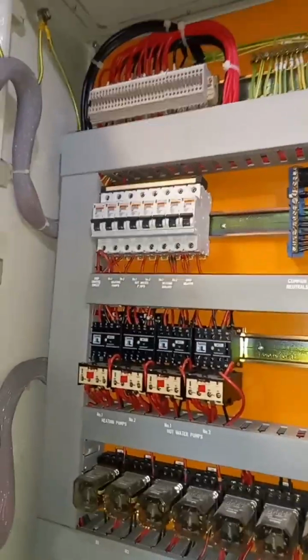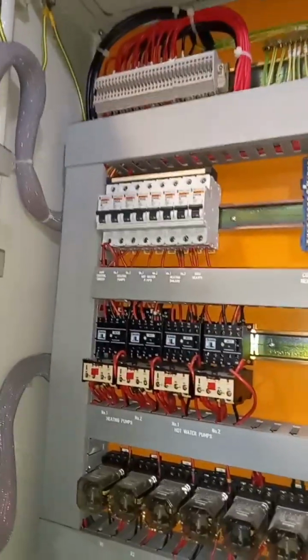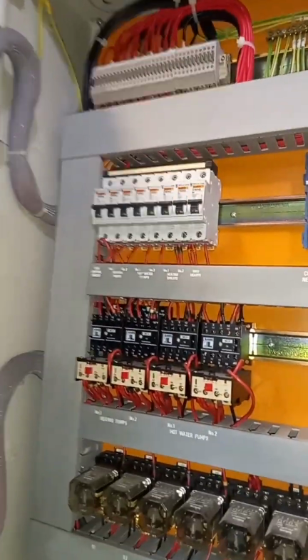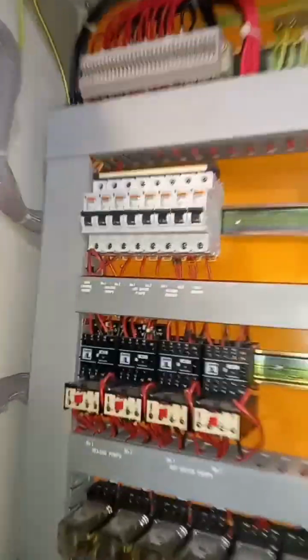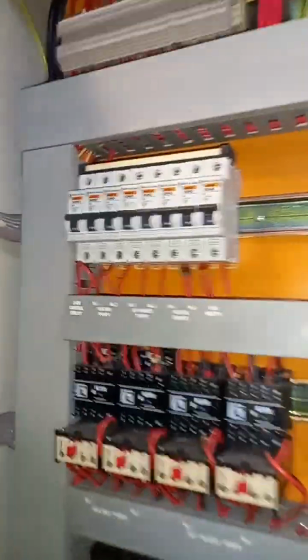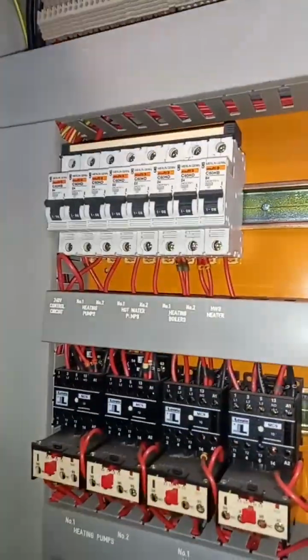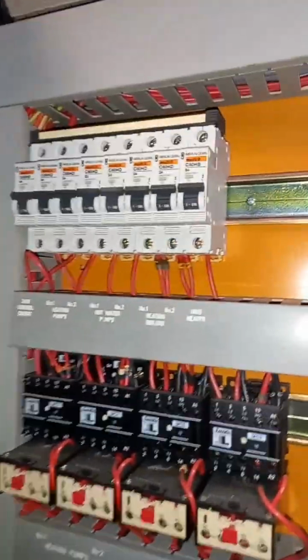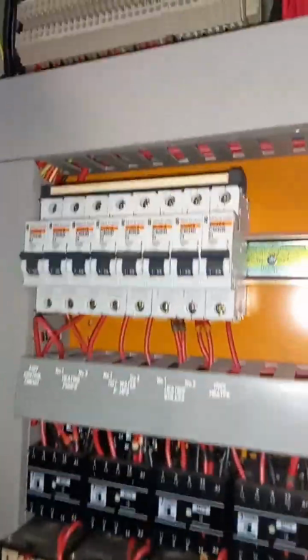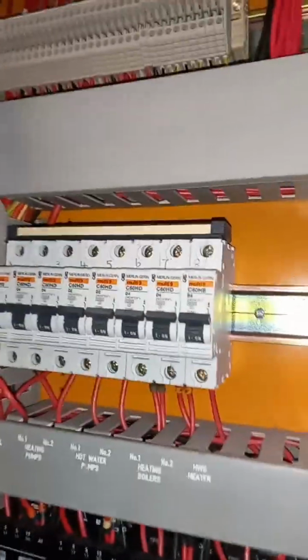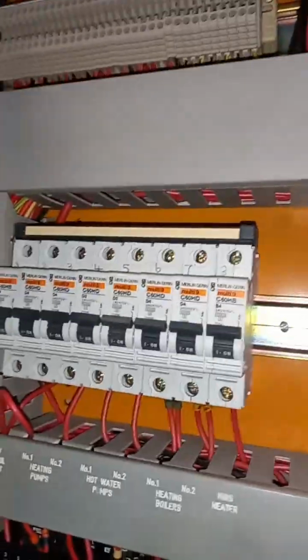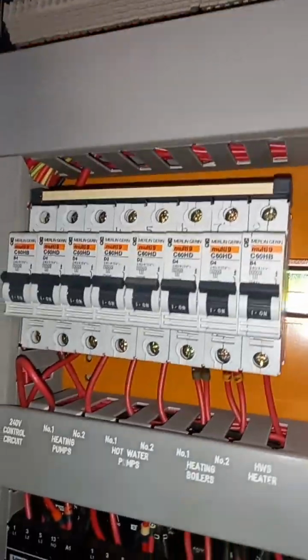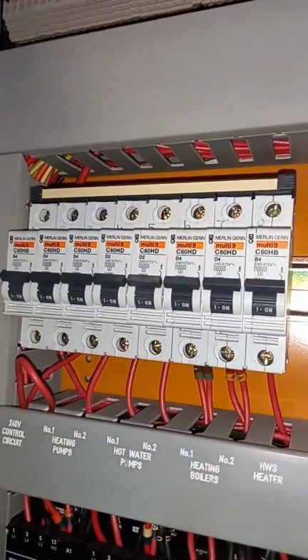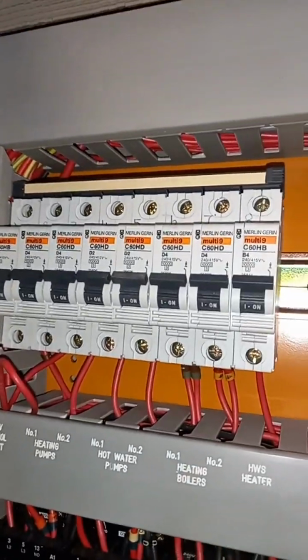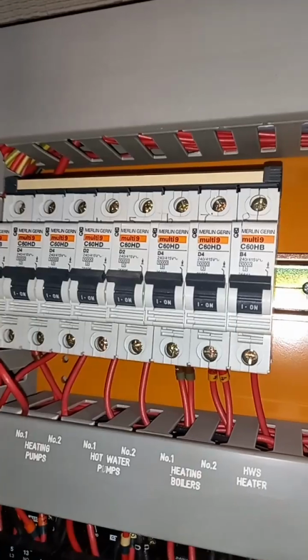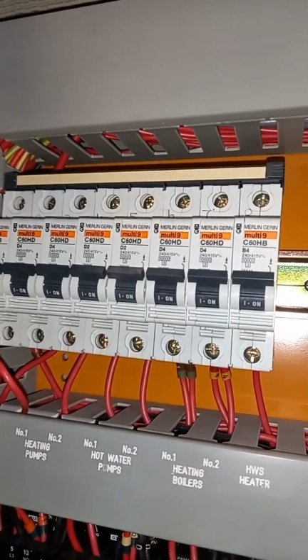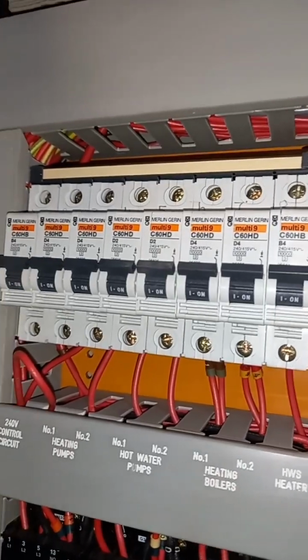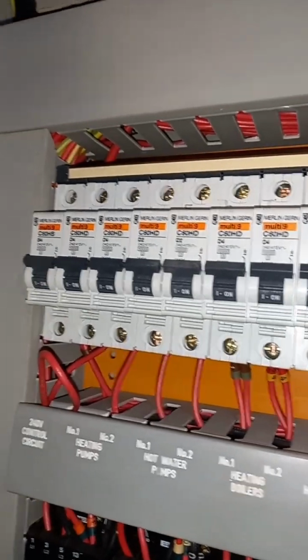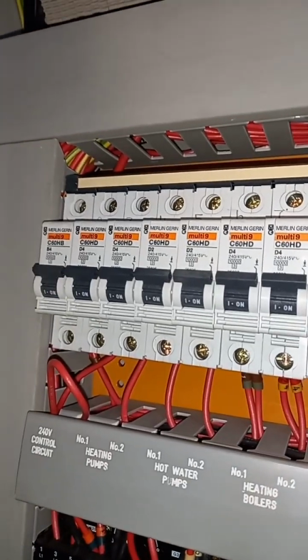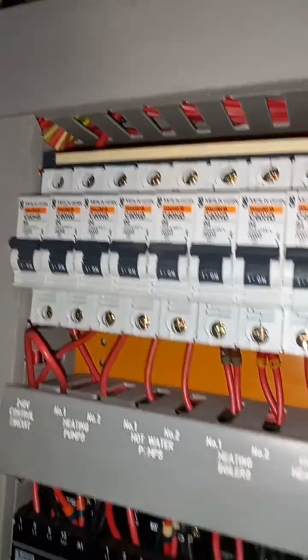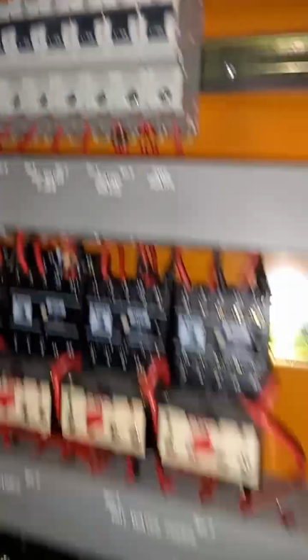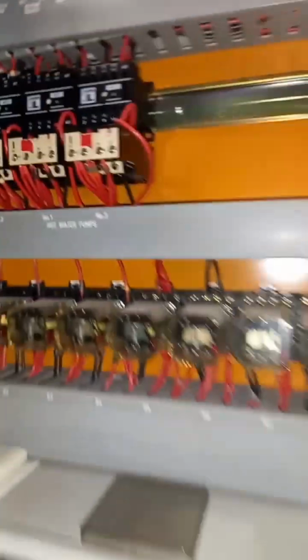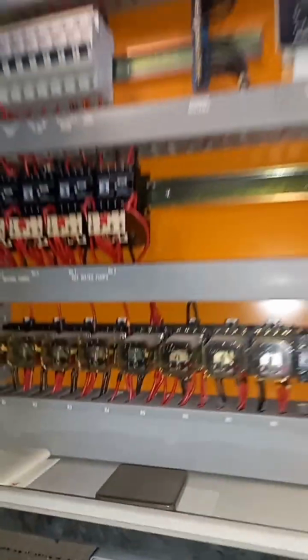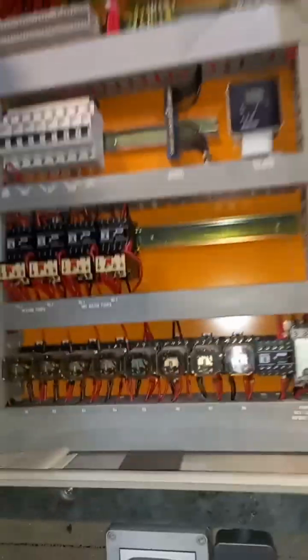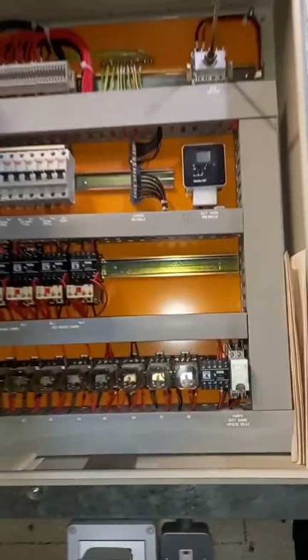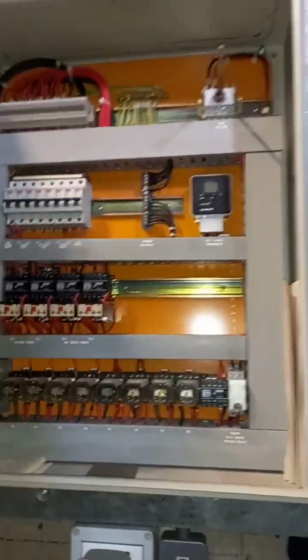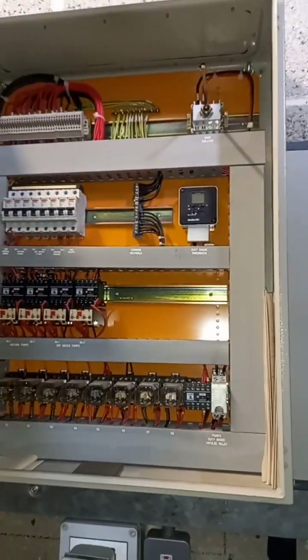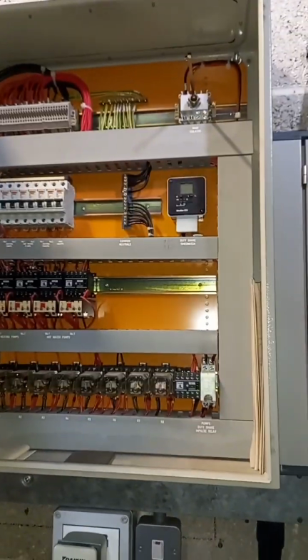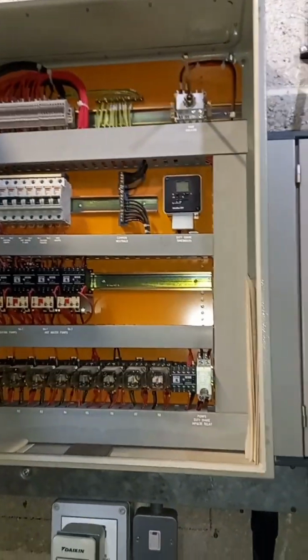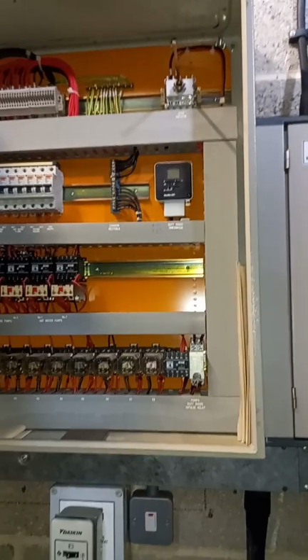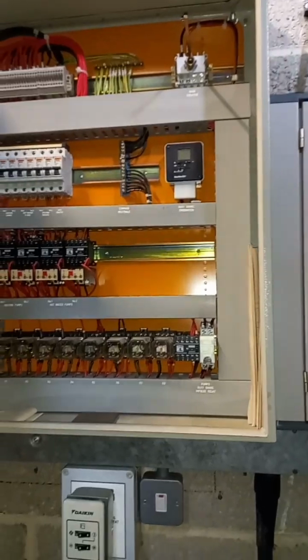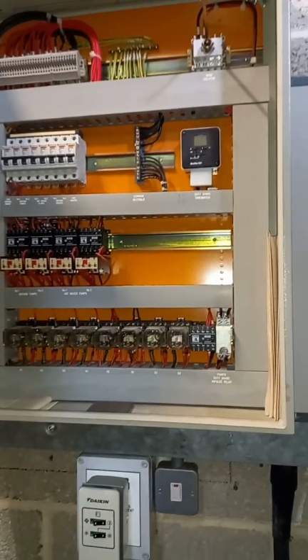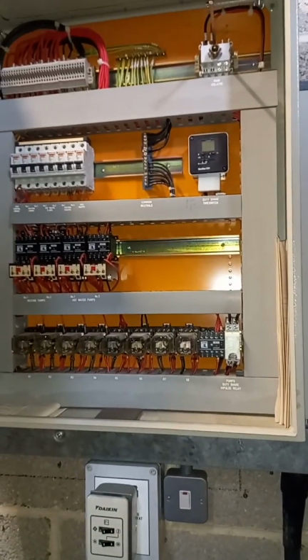On the panel I don't see anything has tripped — heating boilers, heating pumps, nothing's tripped. They say it's leaking but I've got it on and I don't see a leak at the moment.